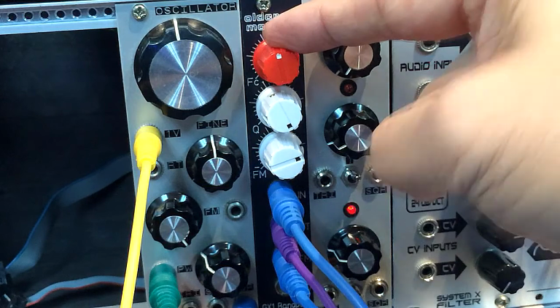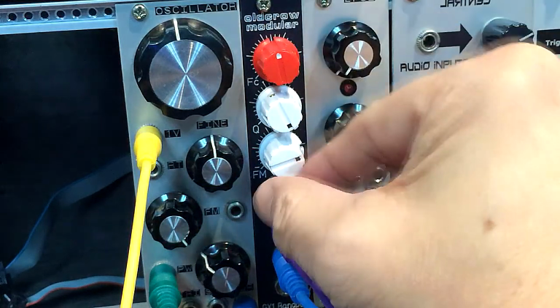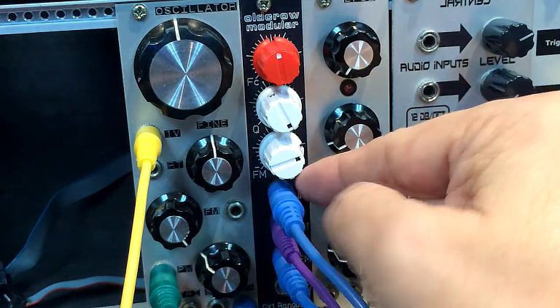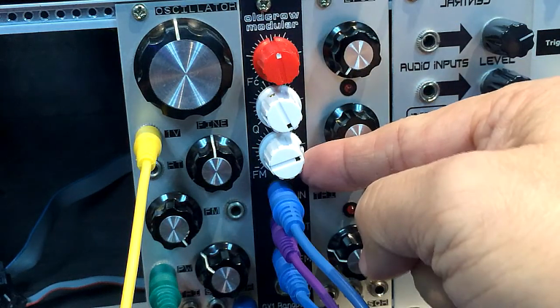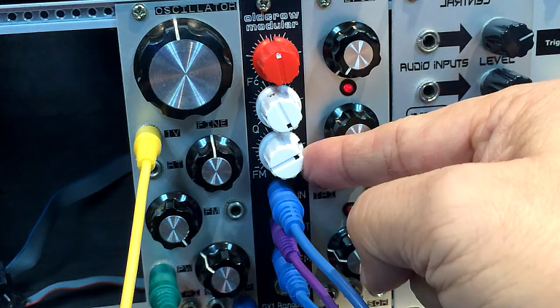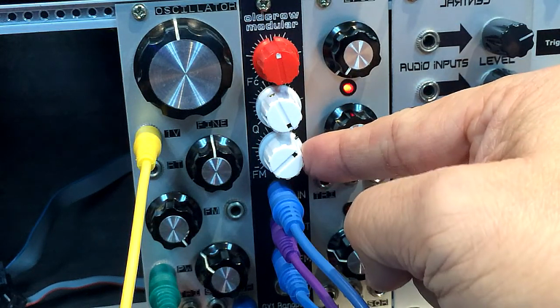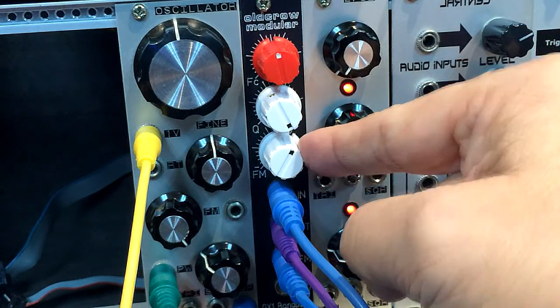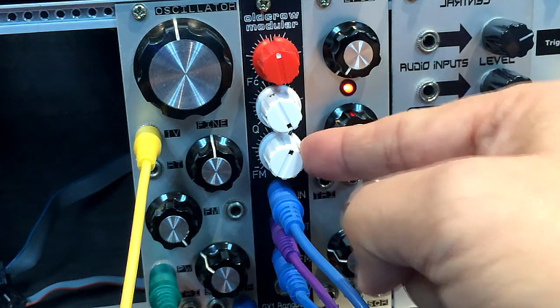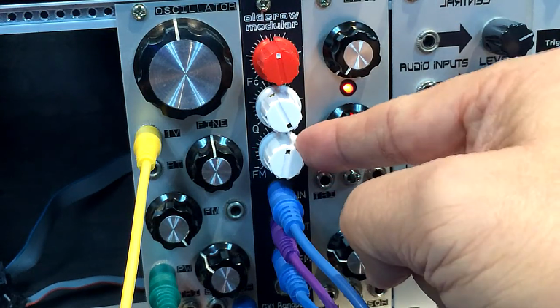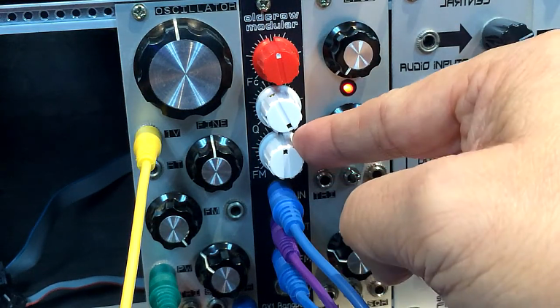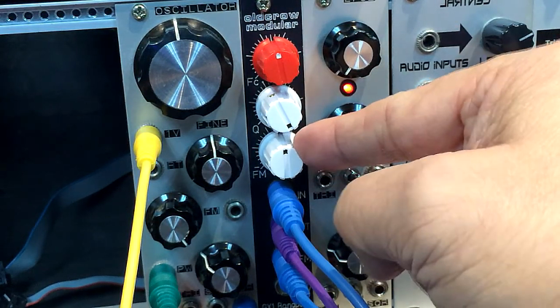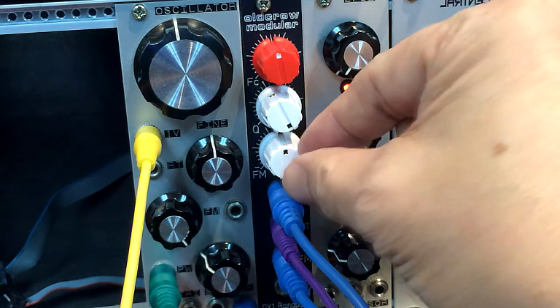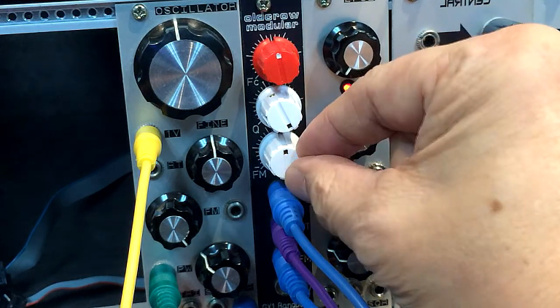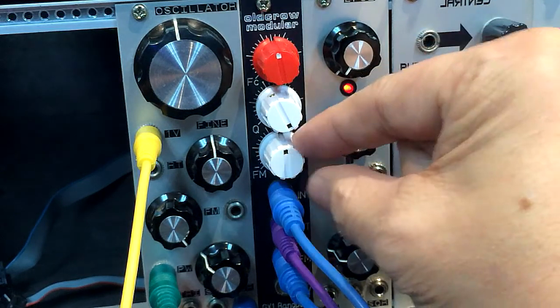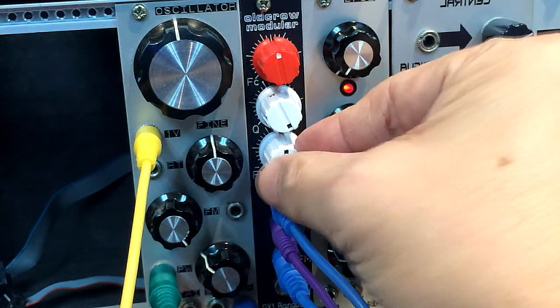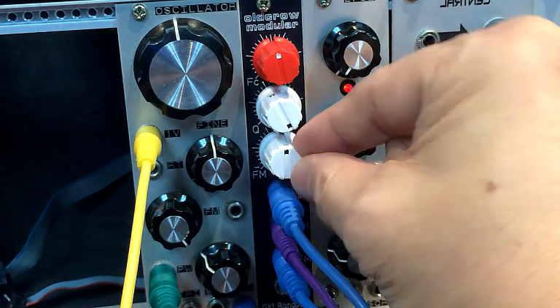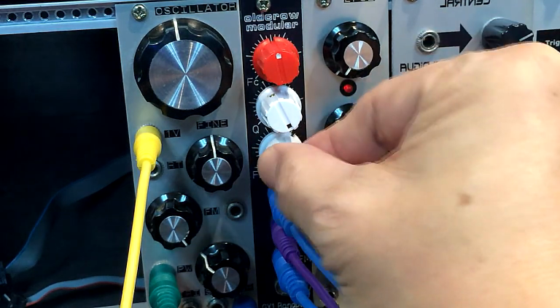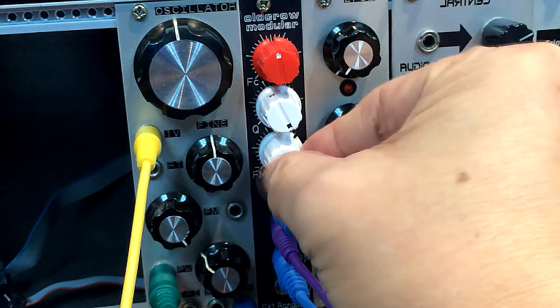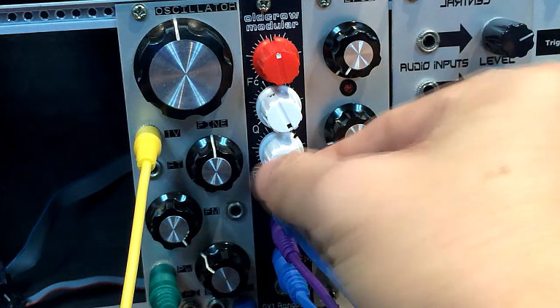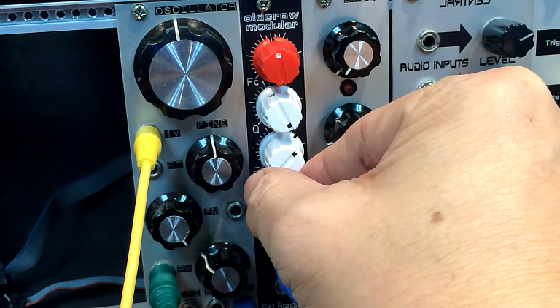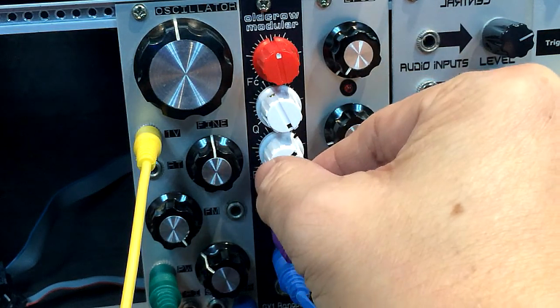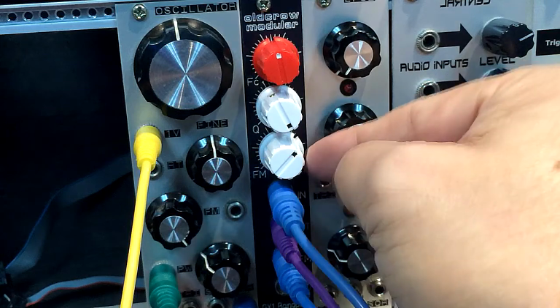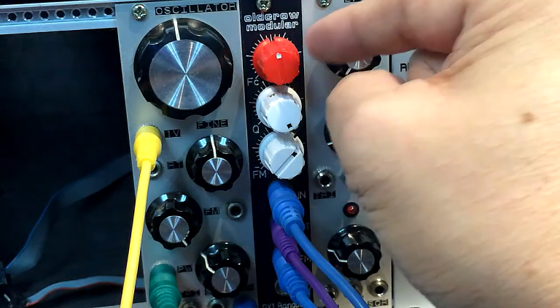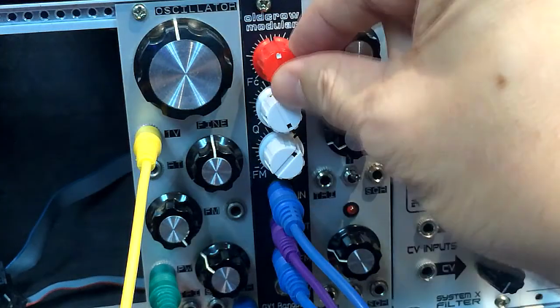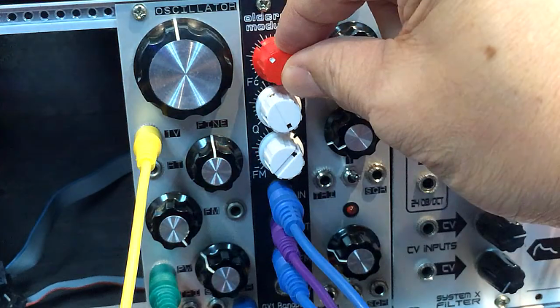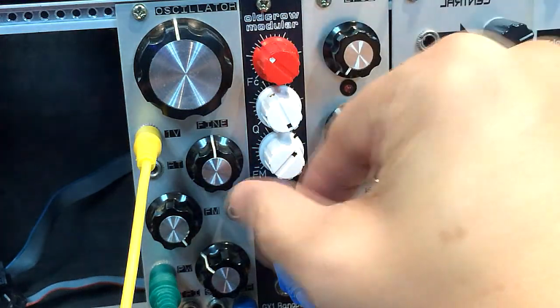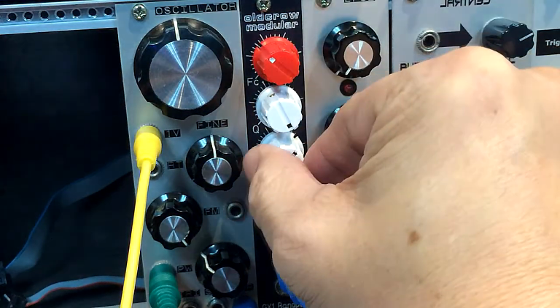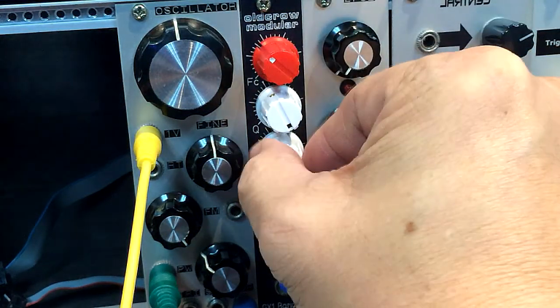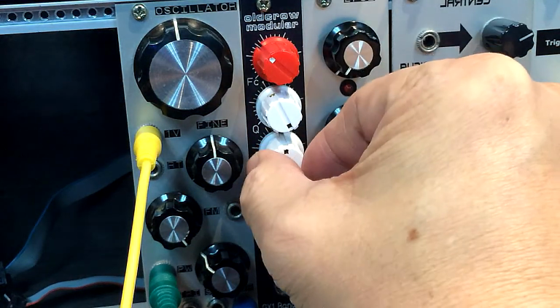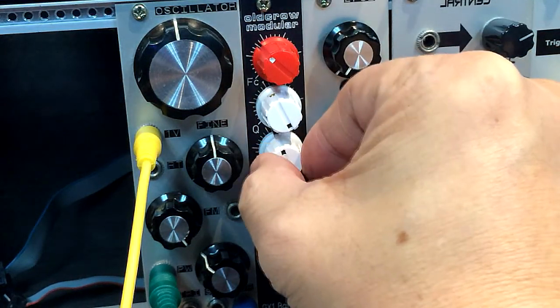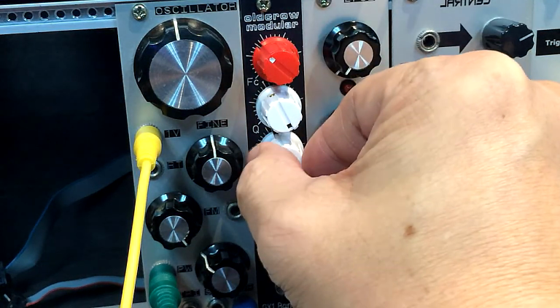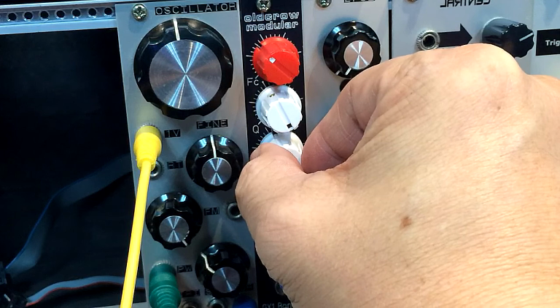The FM here is bipolar, so that was a positive going ADSR controlling the filter. I can also set it to the negative going.